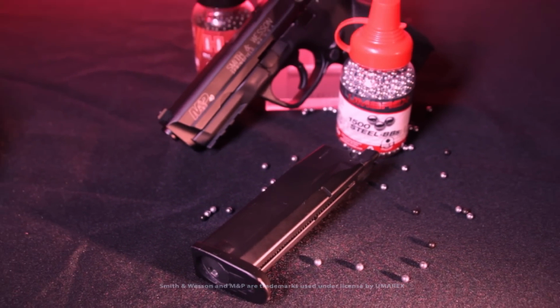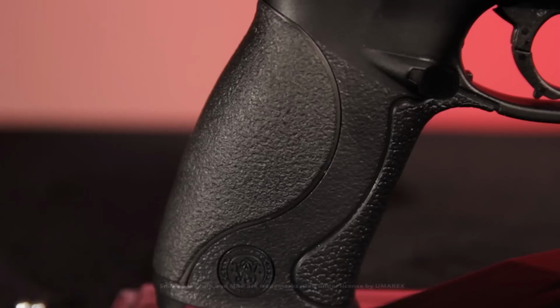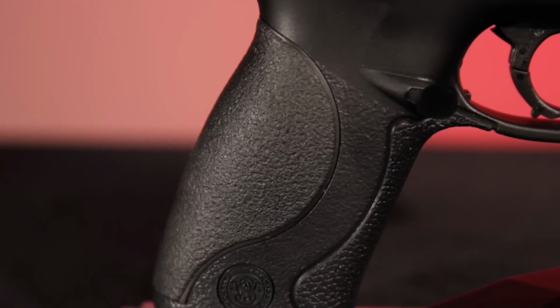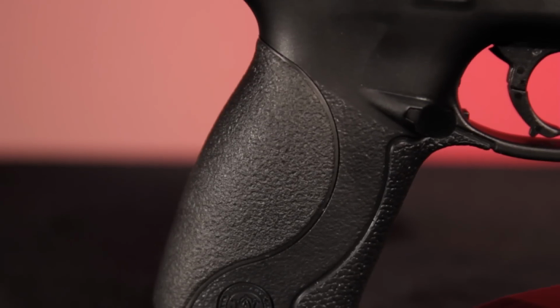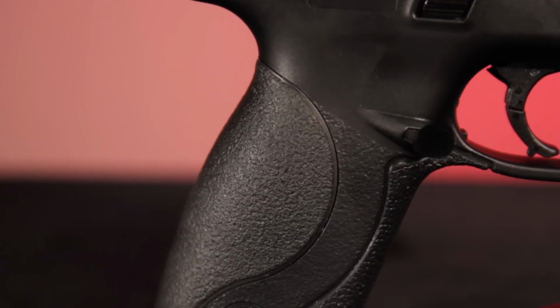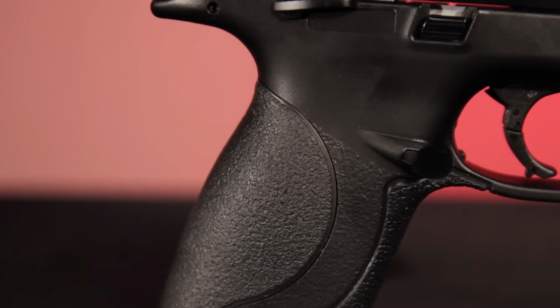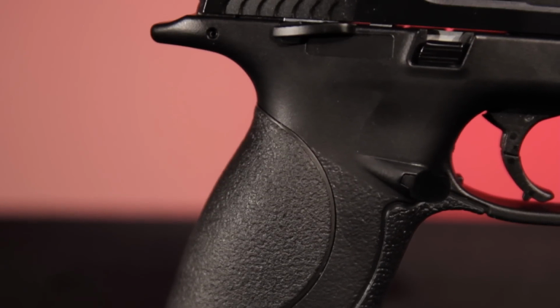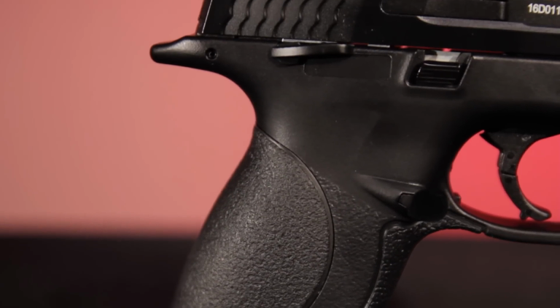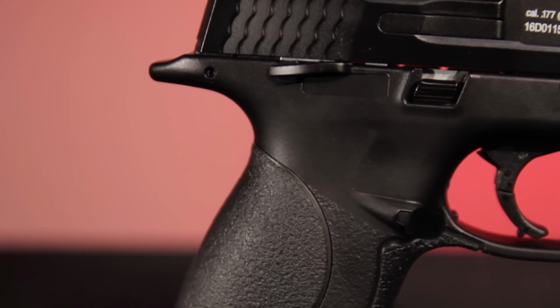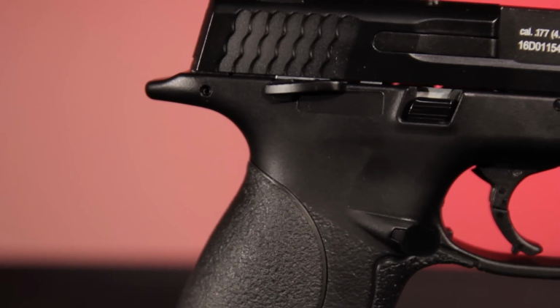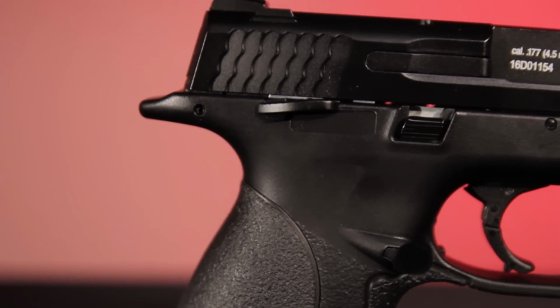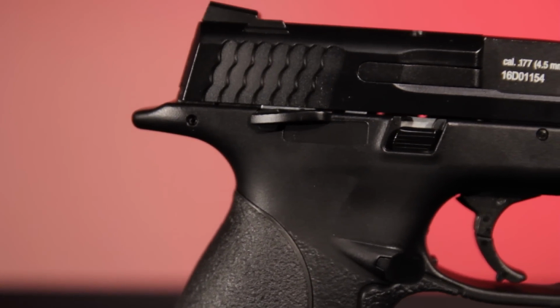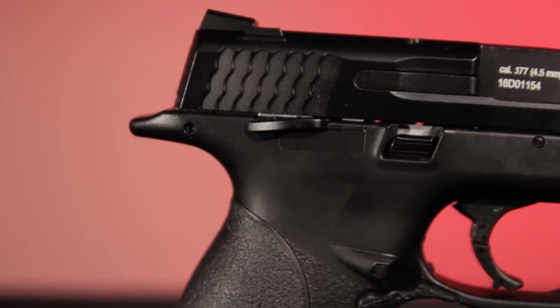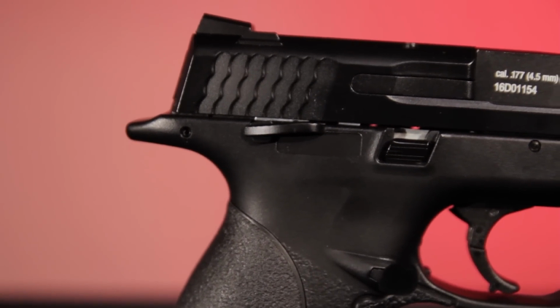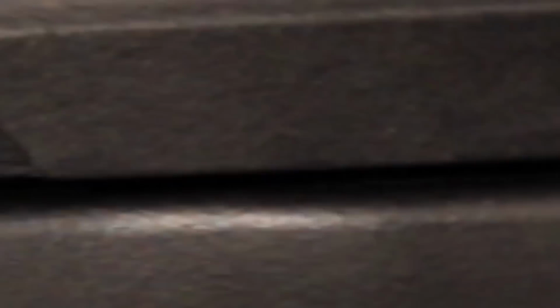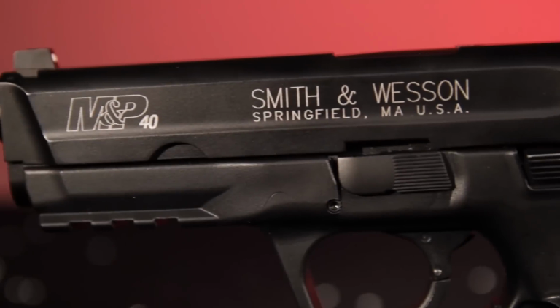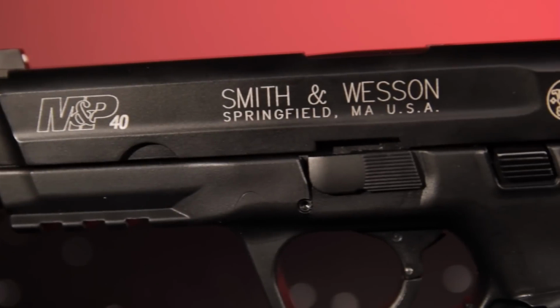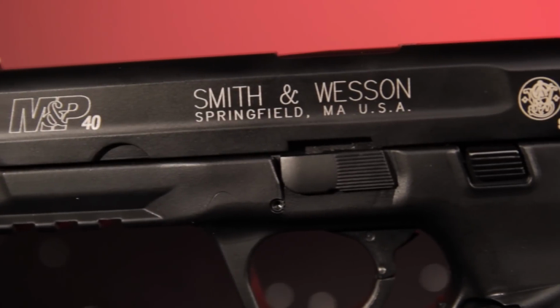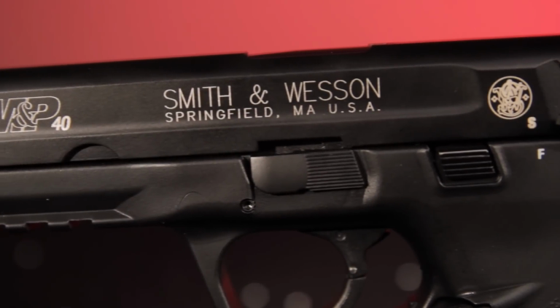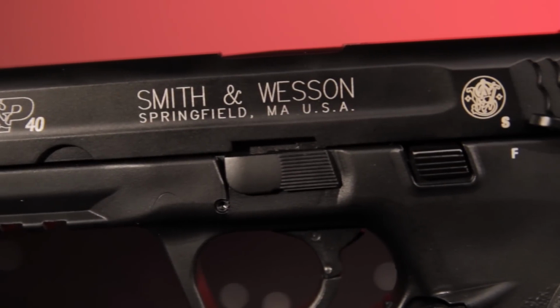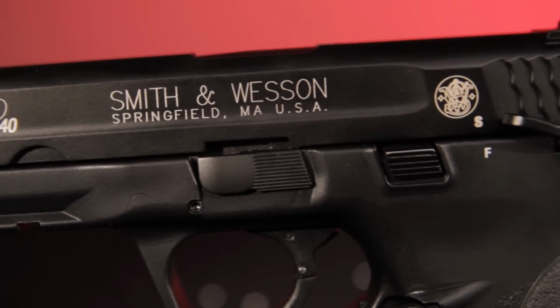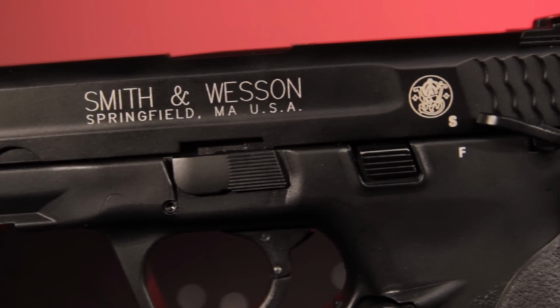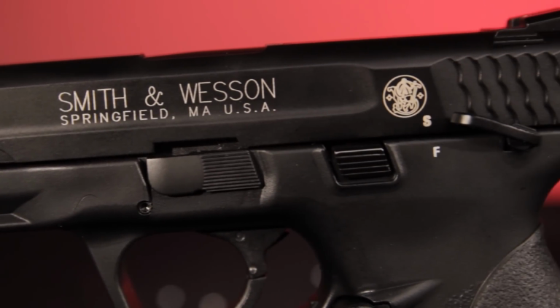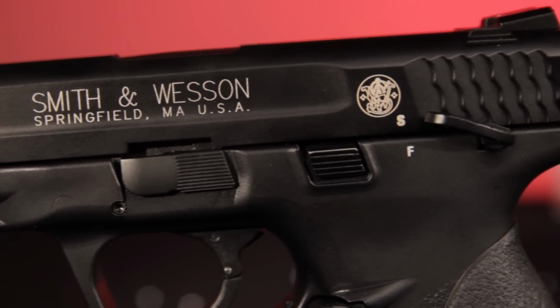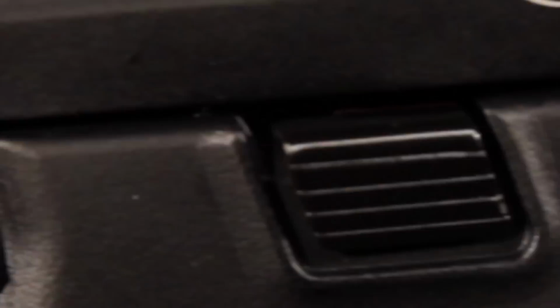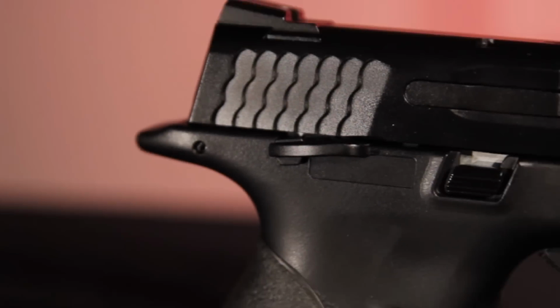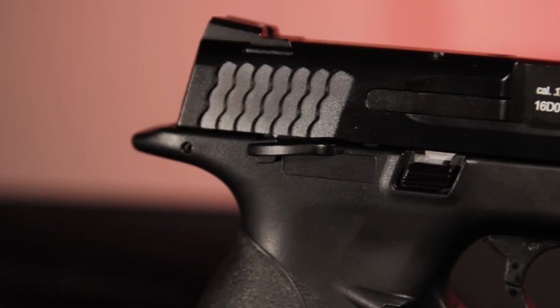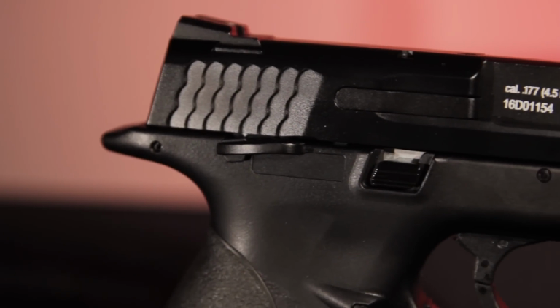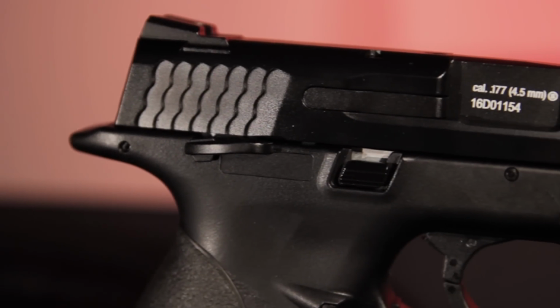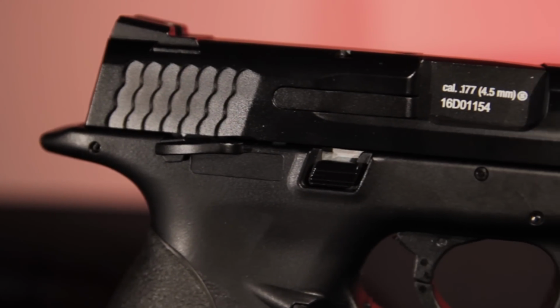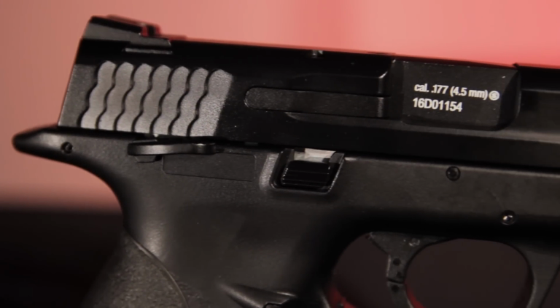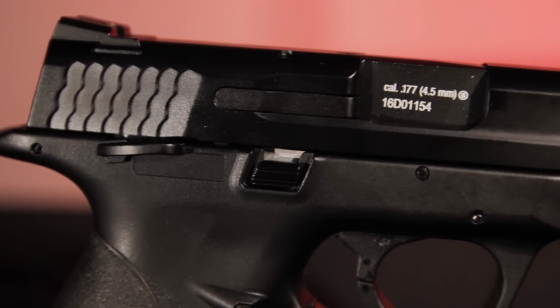Get a grip on the rubberized feel of the M&P blowback handgun from Umarex and settle in for more trigger time. Ask for the air-powered Smith & Wesson M&P blowback at your favorite retailer.